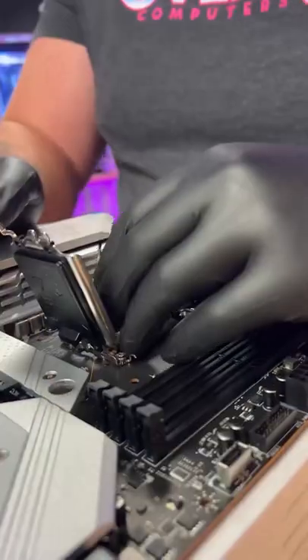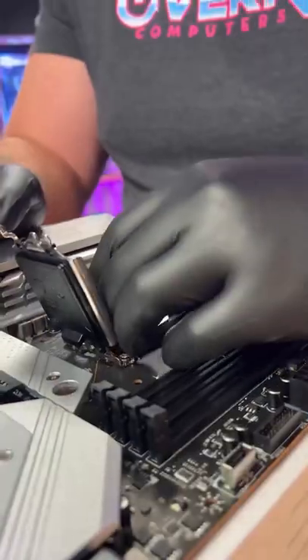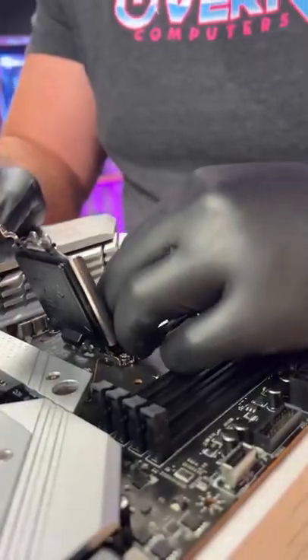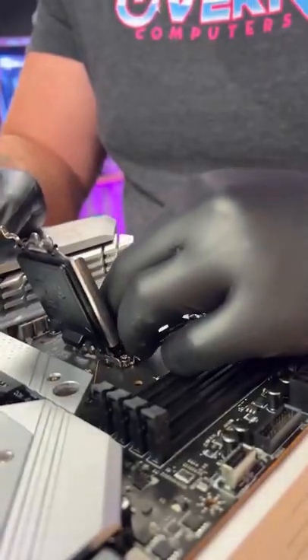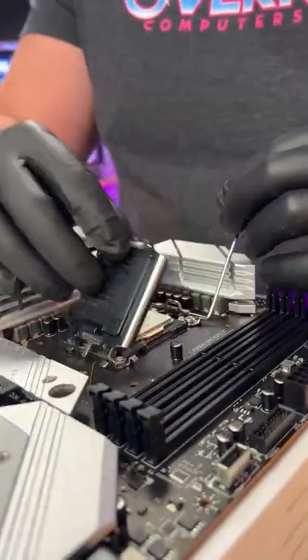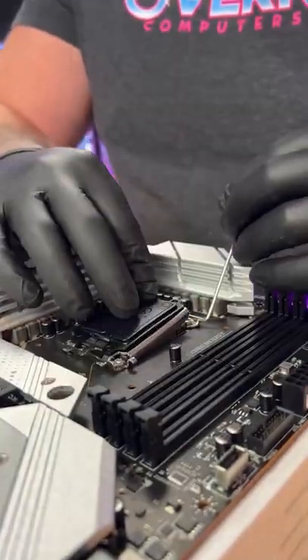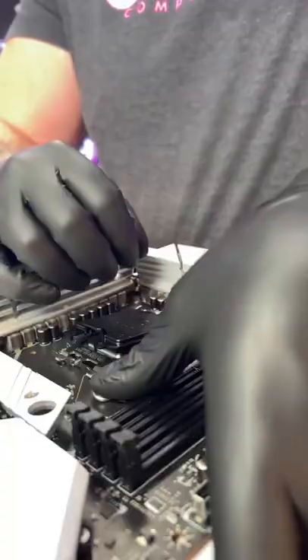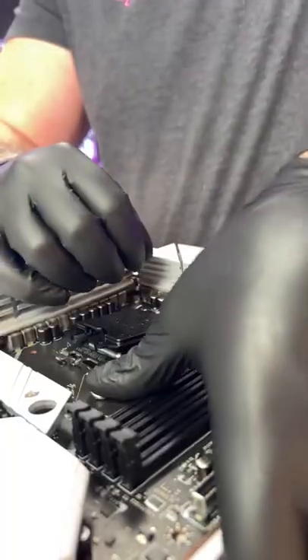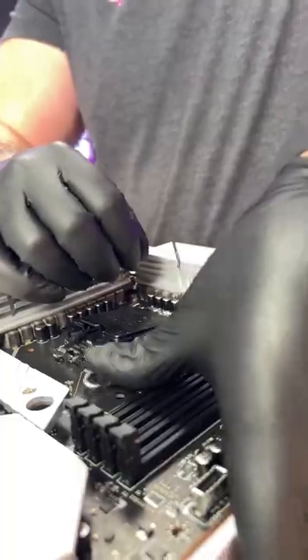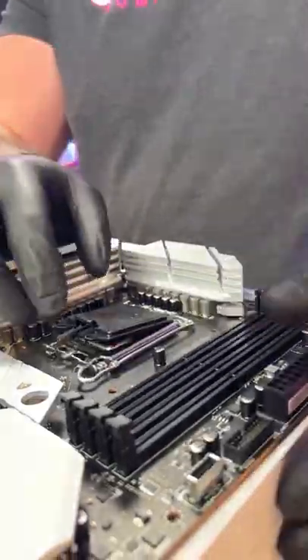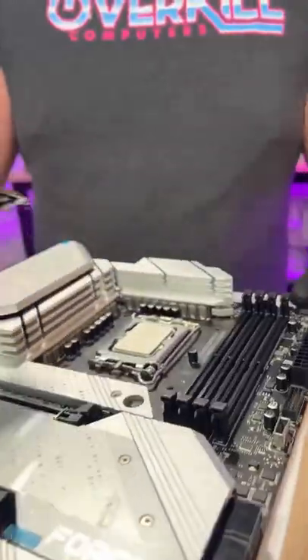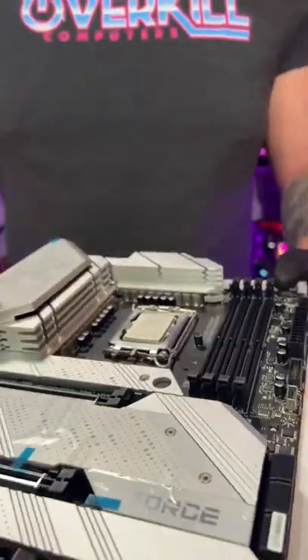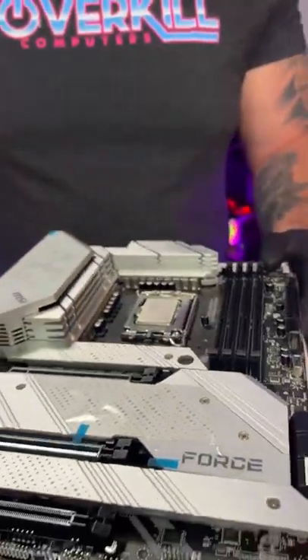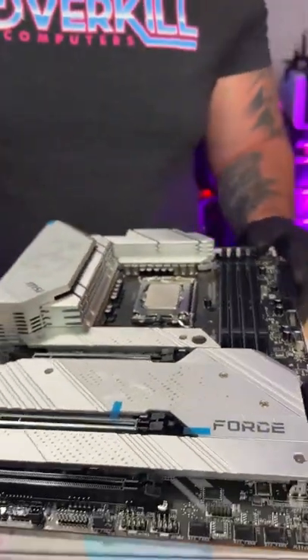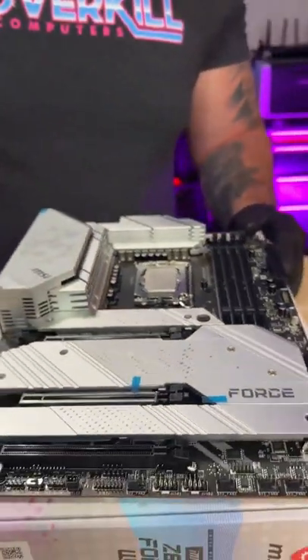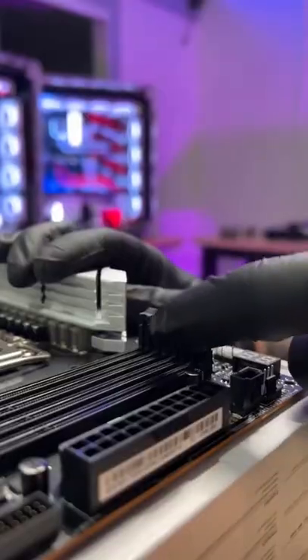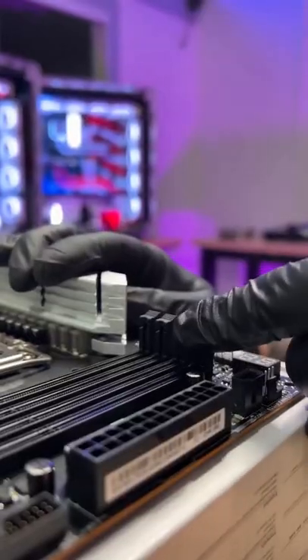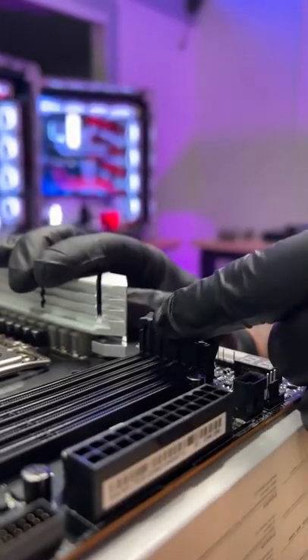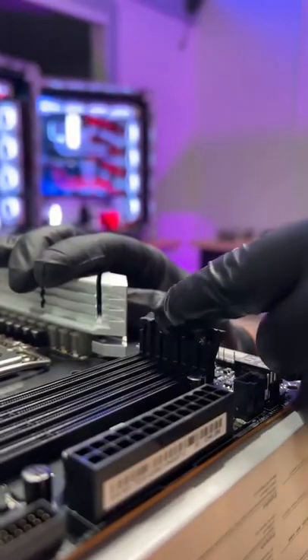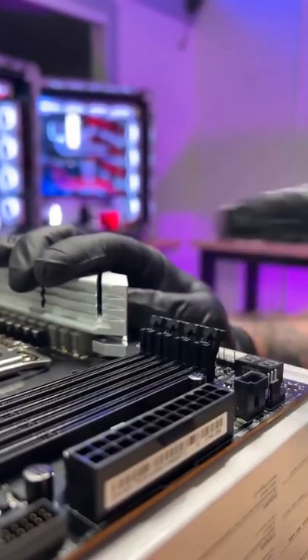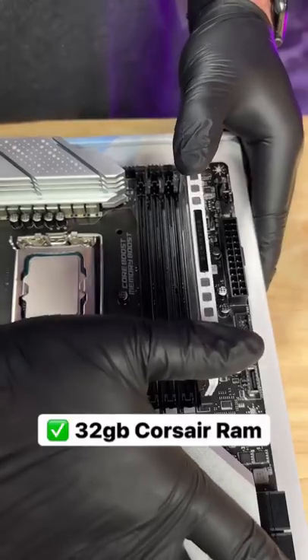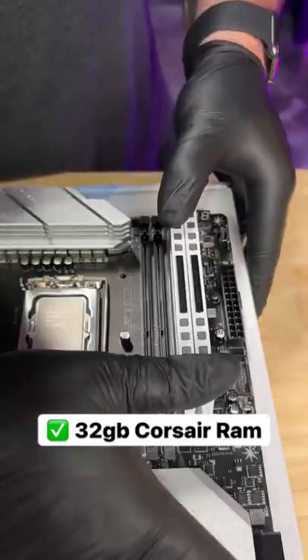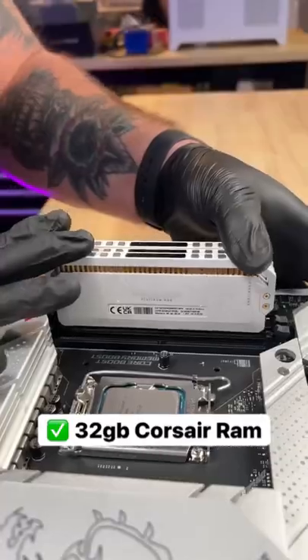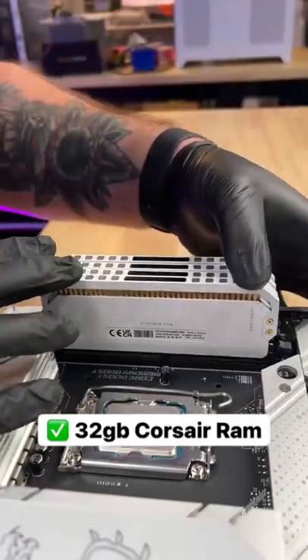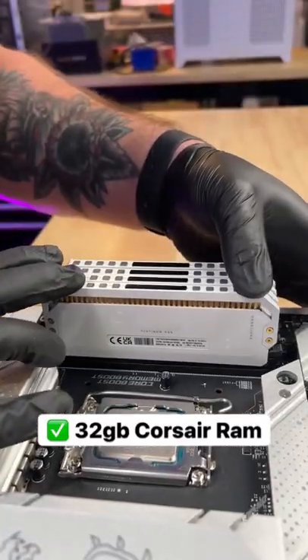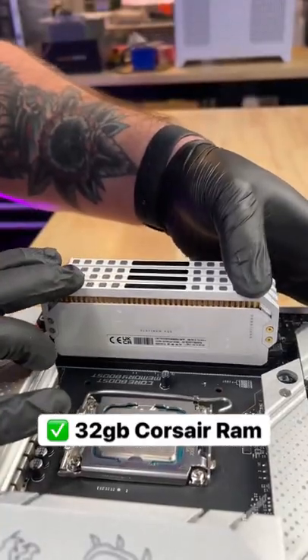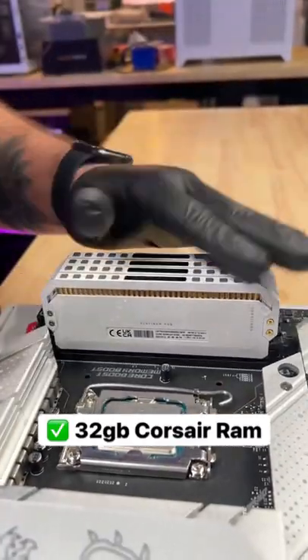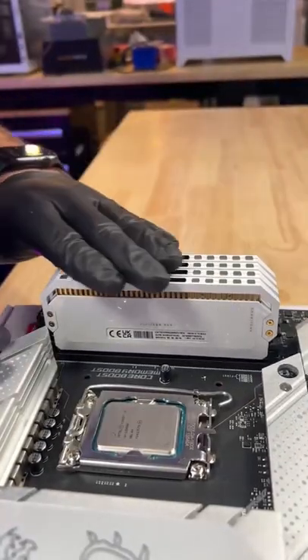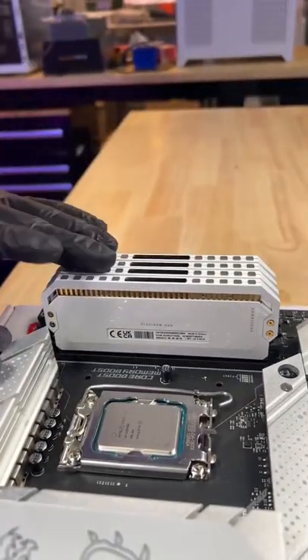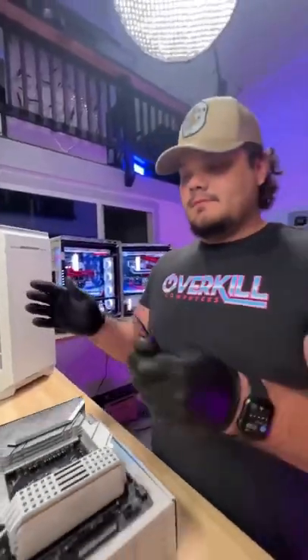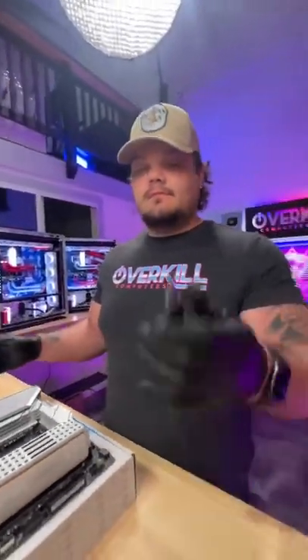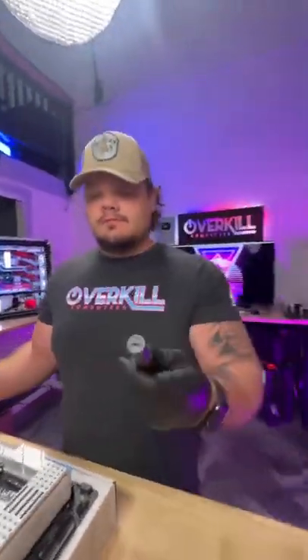When it comes to installing the processor, it's pretty dang simple. Just make sure you don't bend any of those pins, or you might beat yourself up. Nothing like a satisfying install of 32 gigs of Corsair Dominator RAM. Matt's really feeling this build.